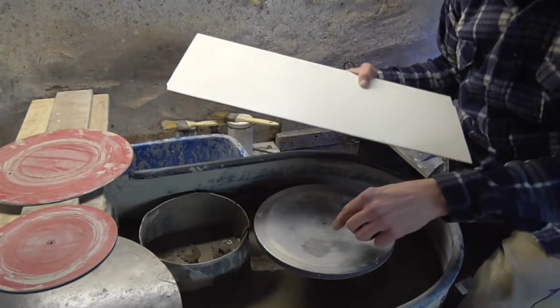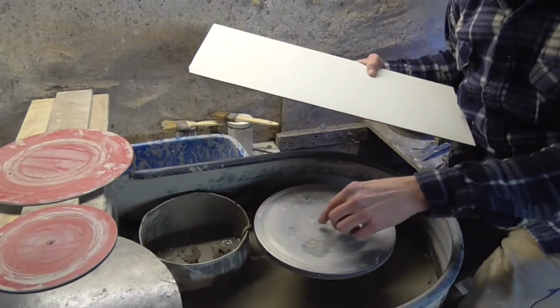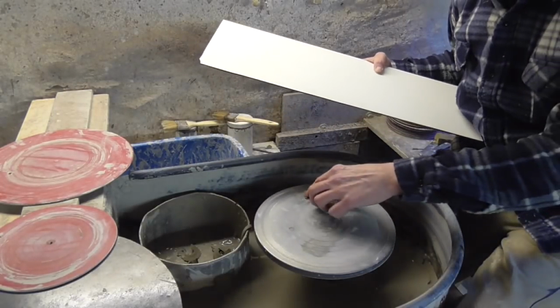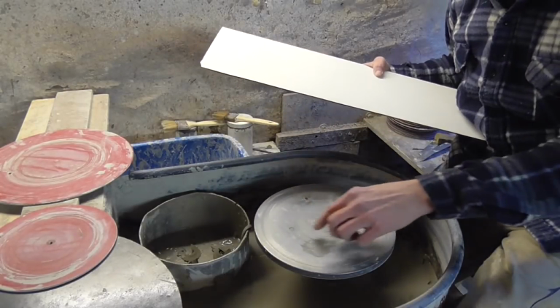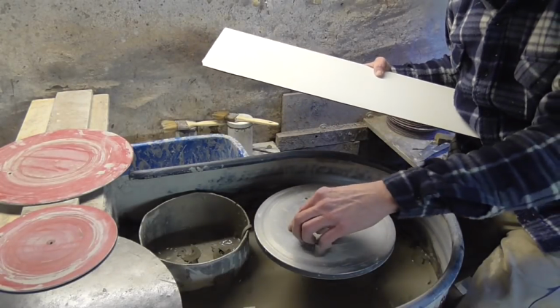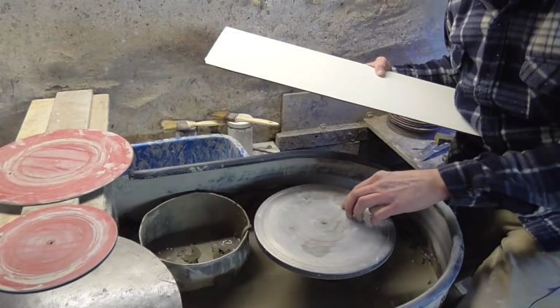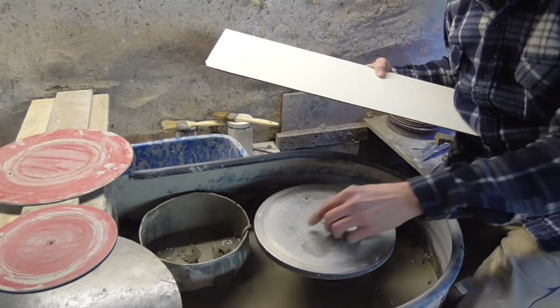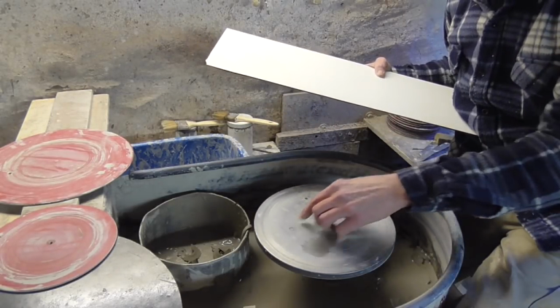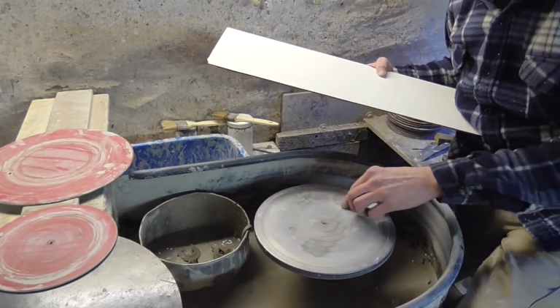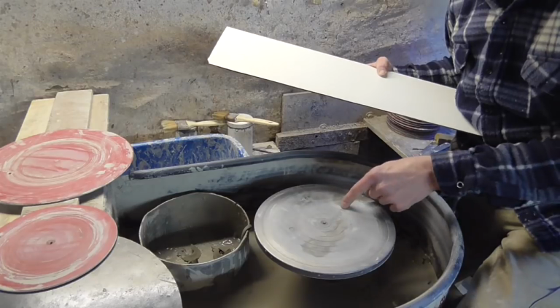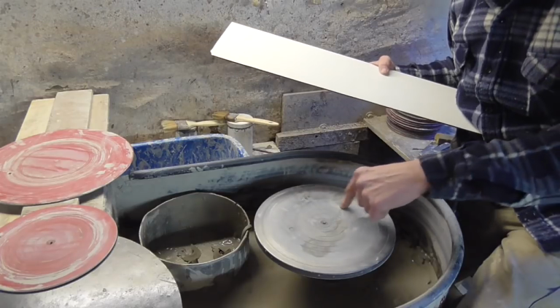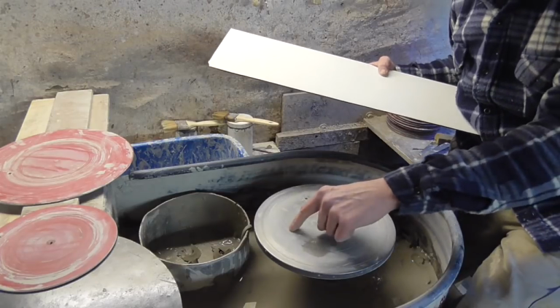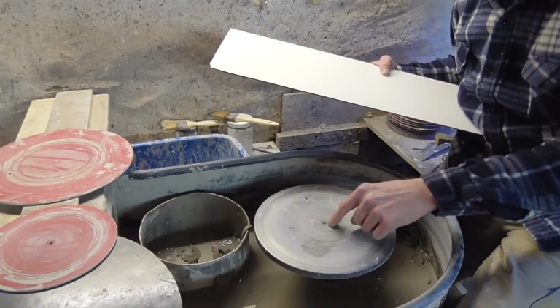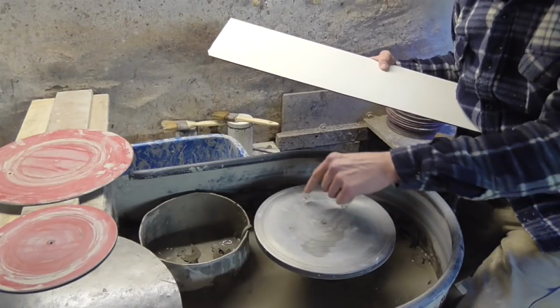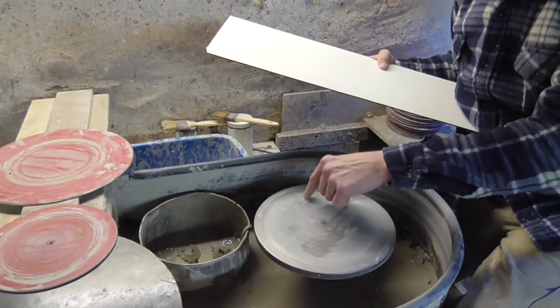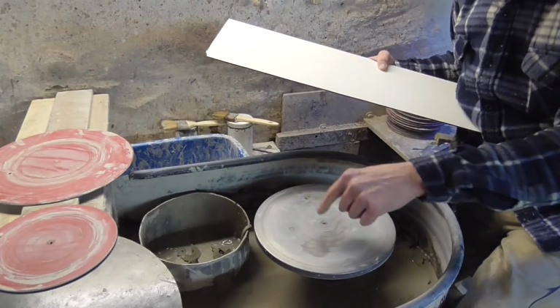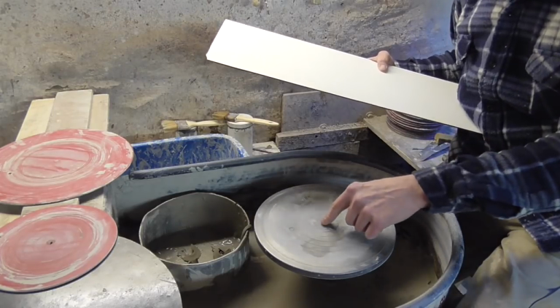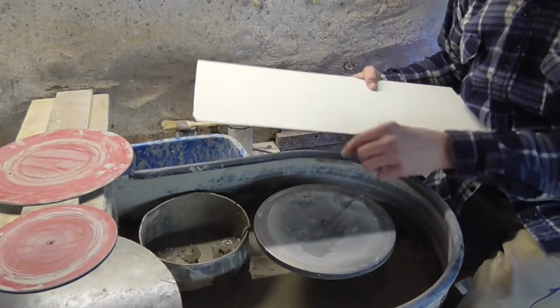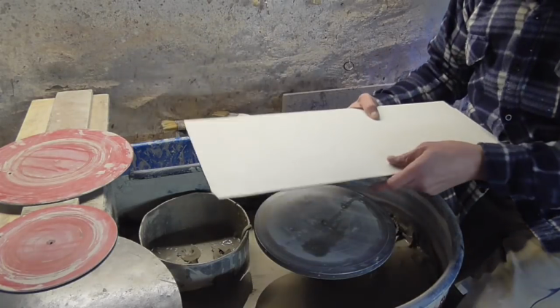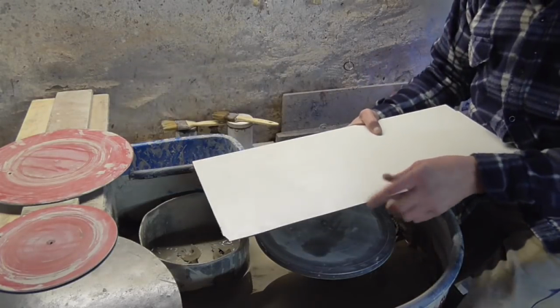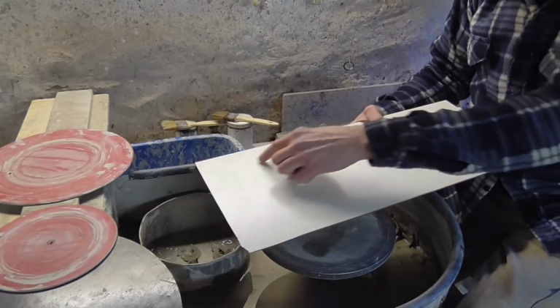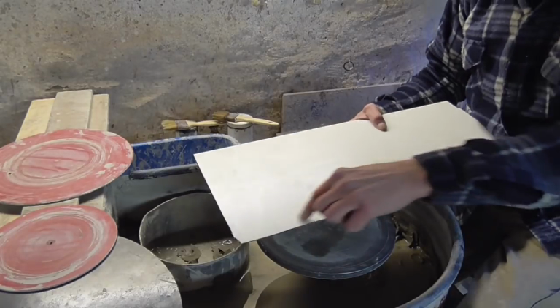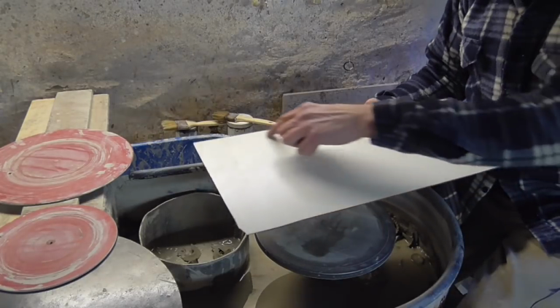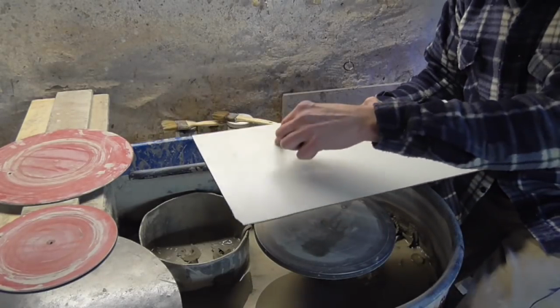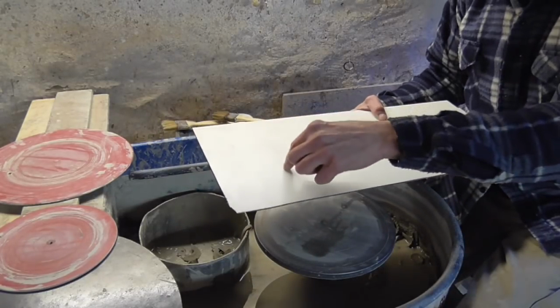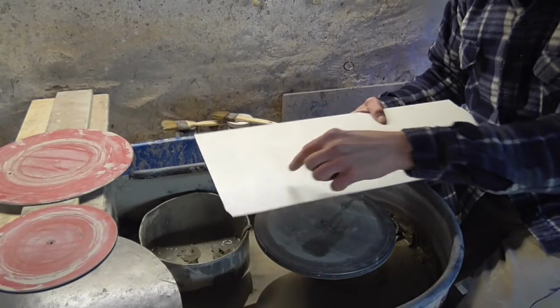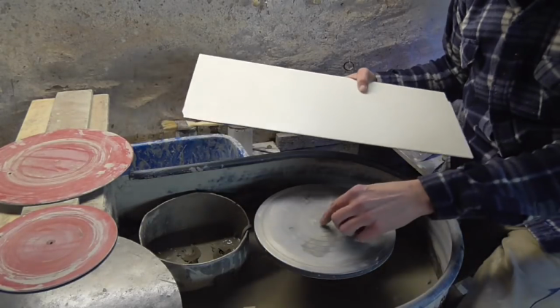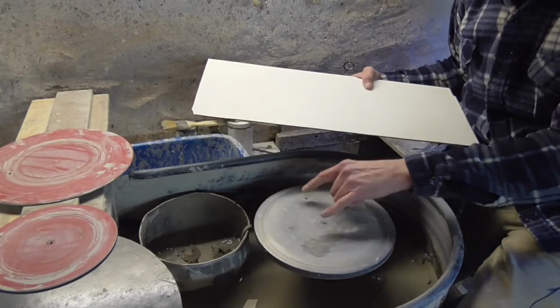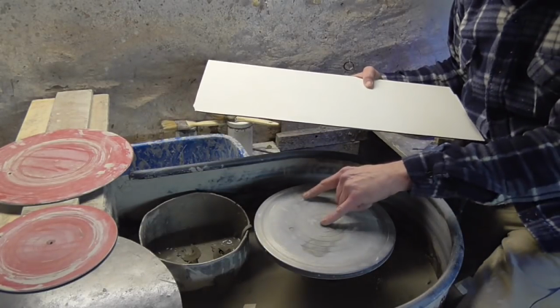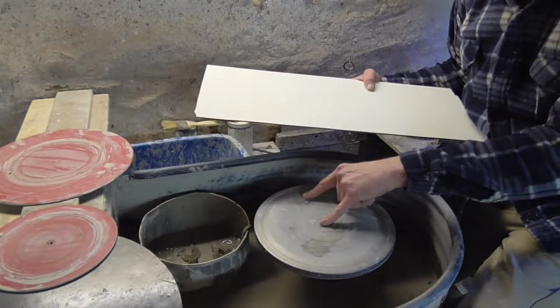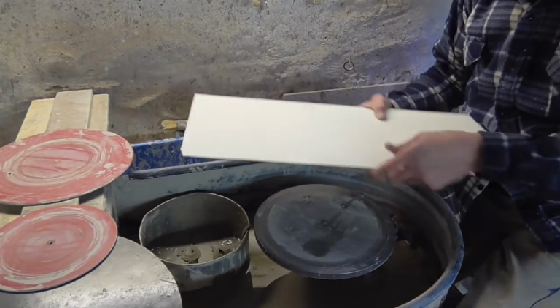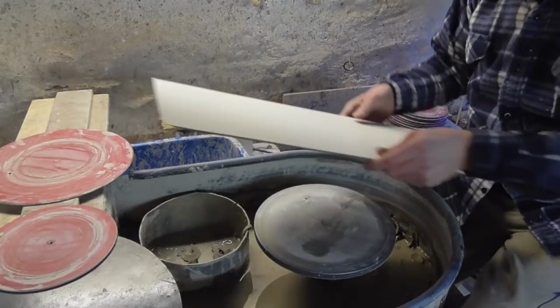All you need to do is cut a circle out to whatever size you like. If you haven't got any pins in your wheel, there are usually some countersunk little holes that you can screw pins into. So screw two pins into your wheel, cut the holes out in your circle to the same dimensions as the pins, and off you go.